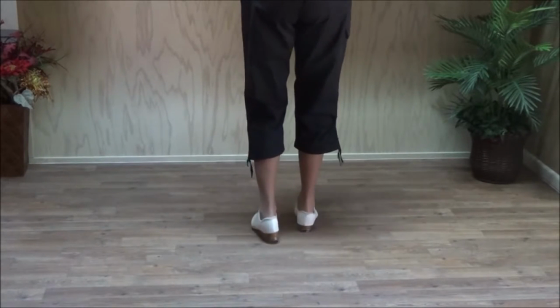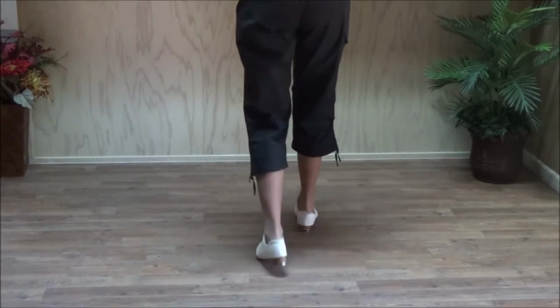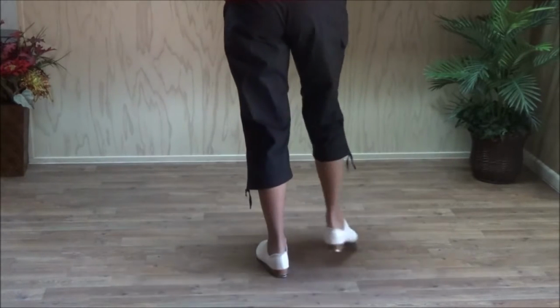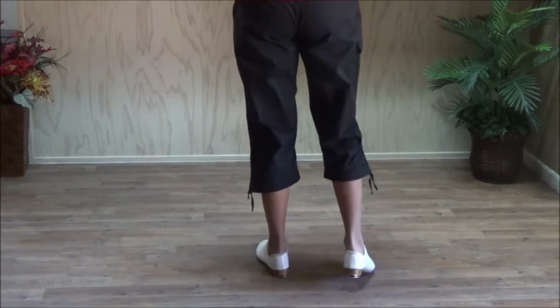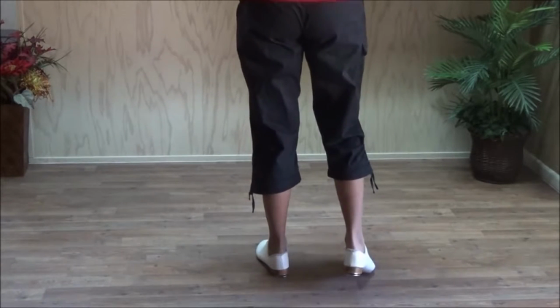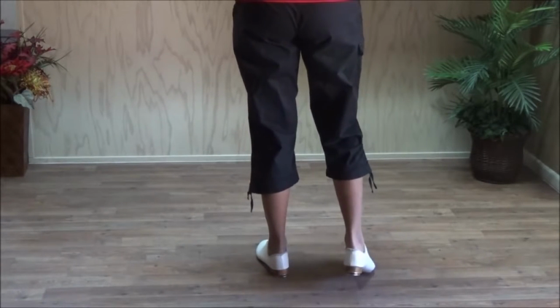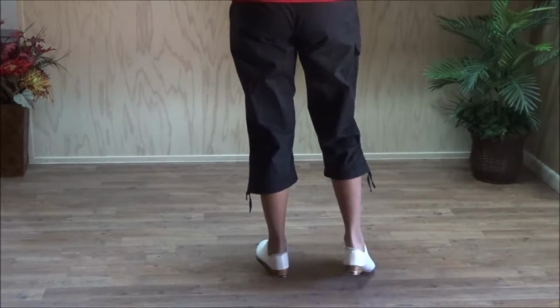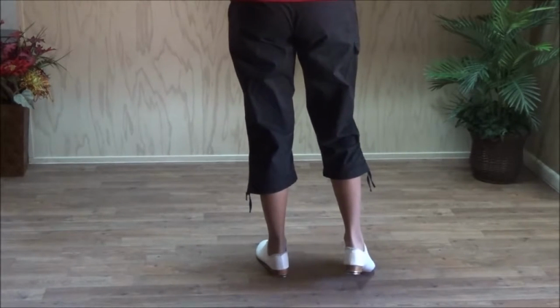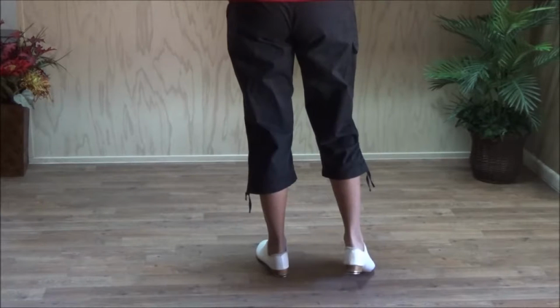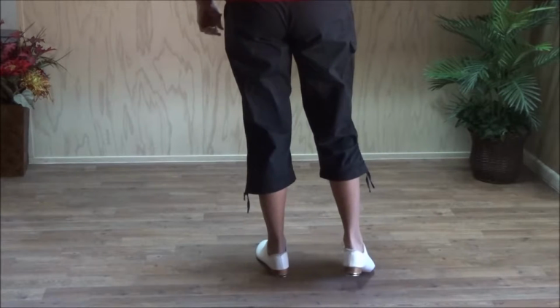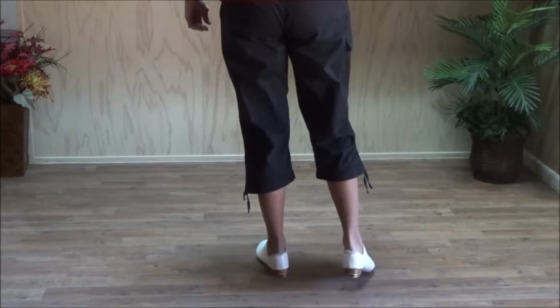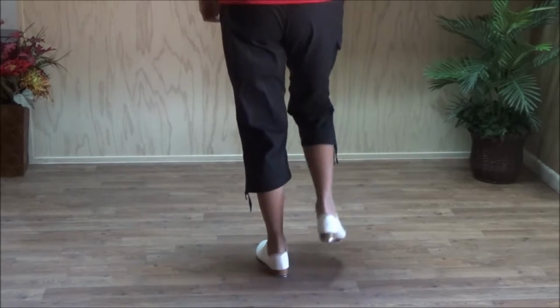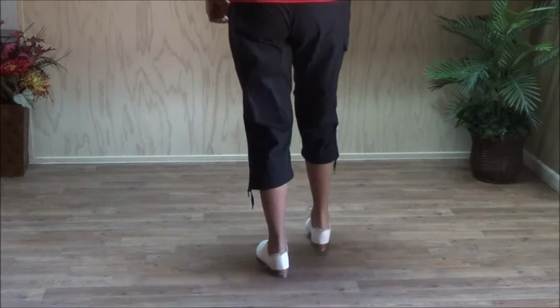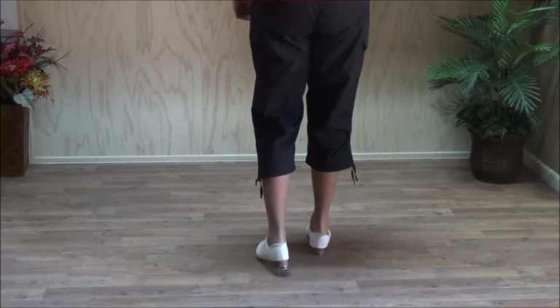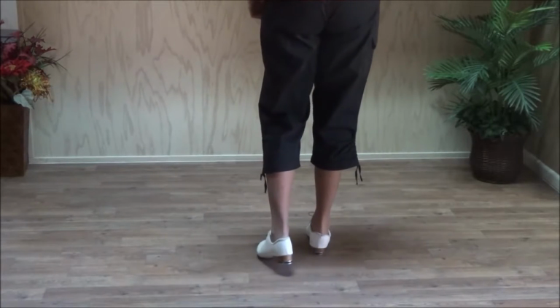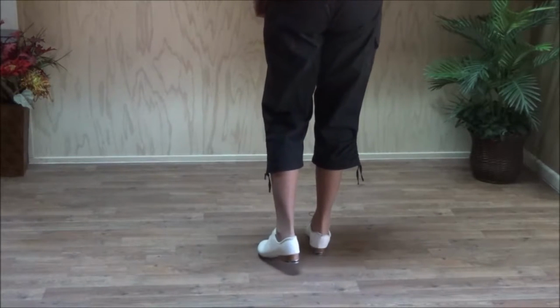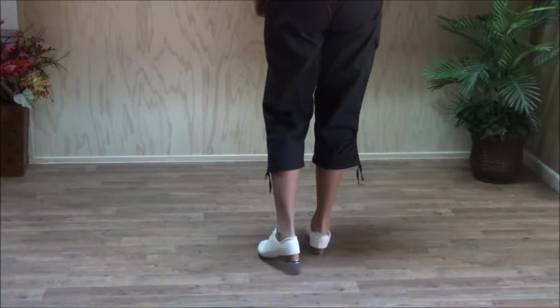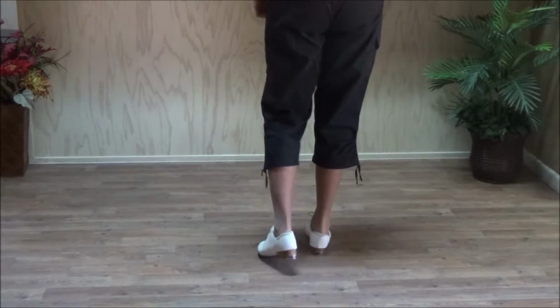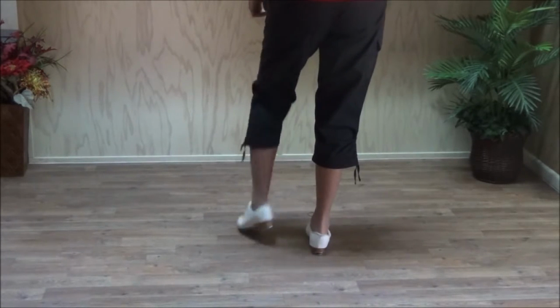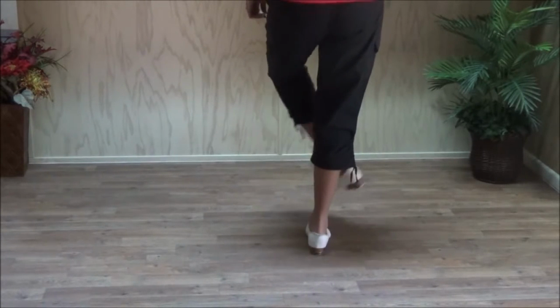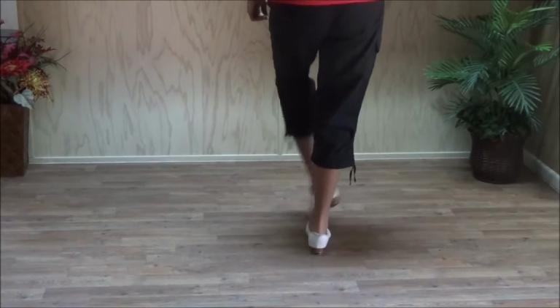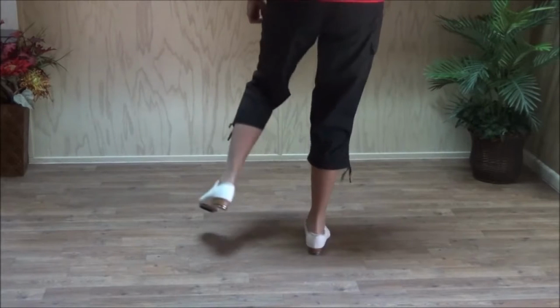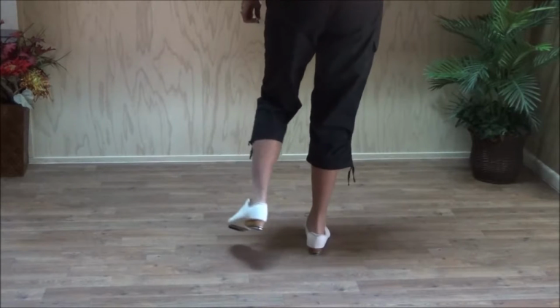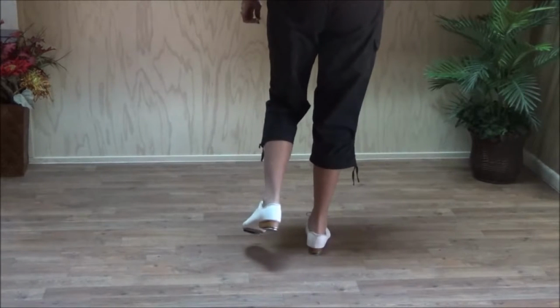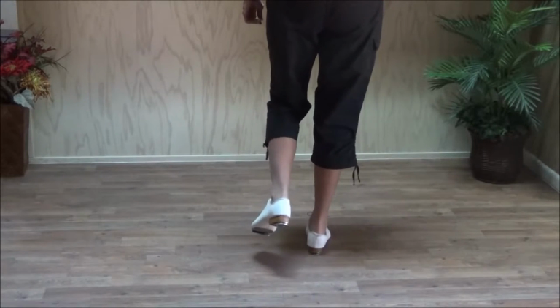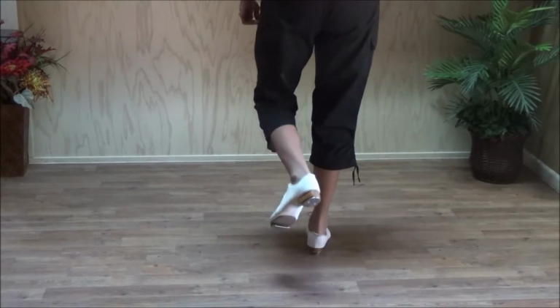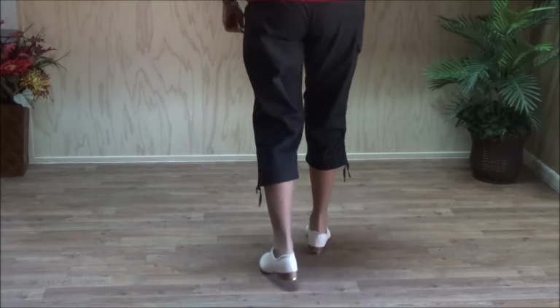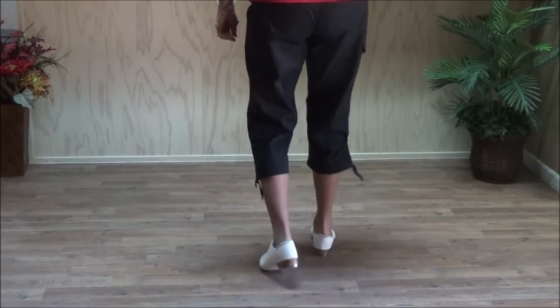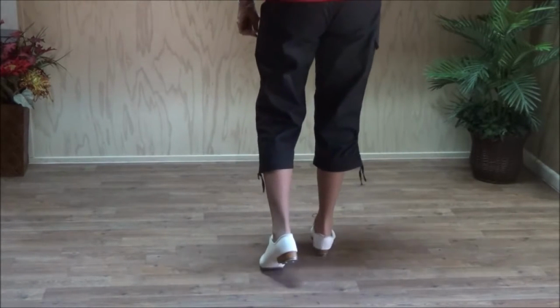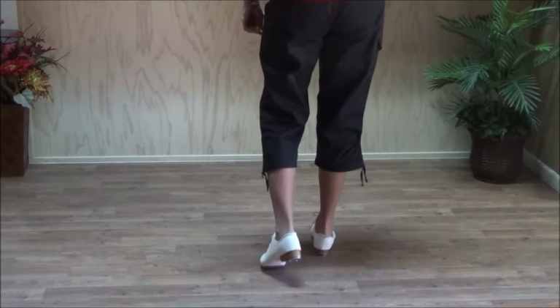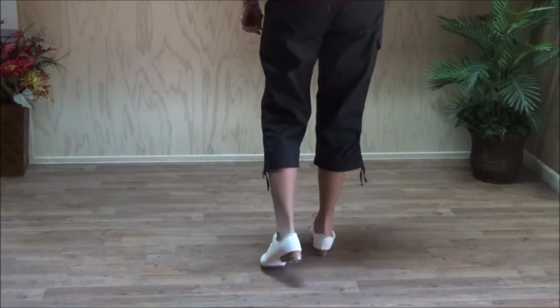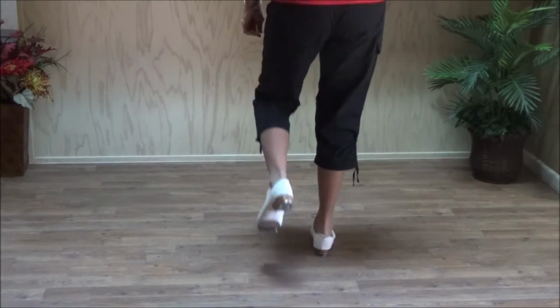Now let's look at it with the right foot lead. We start with the right — double step right — double toe over and double toe out, getting three sounds each time. Rock step. Then a triple with the left foot.